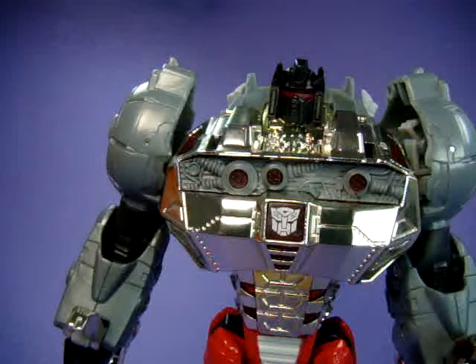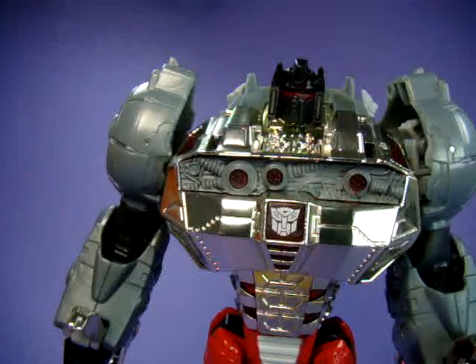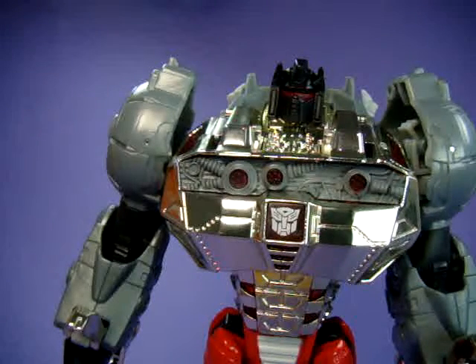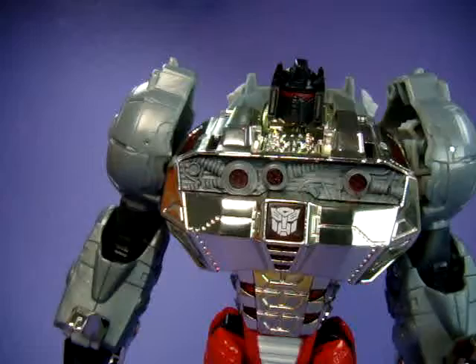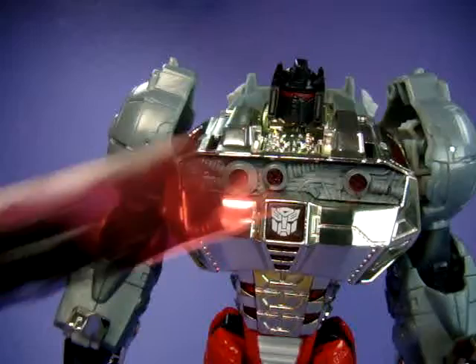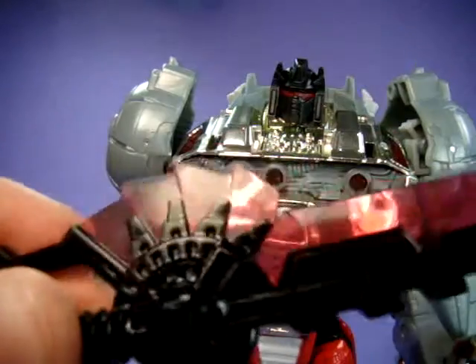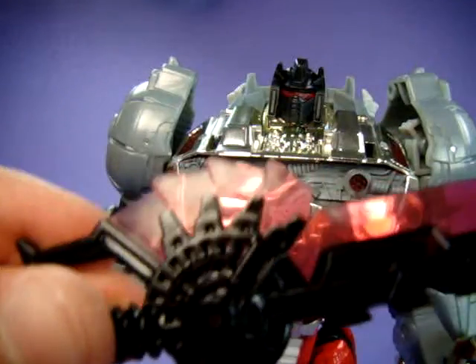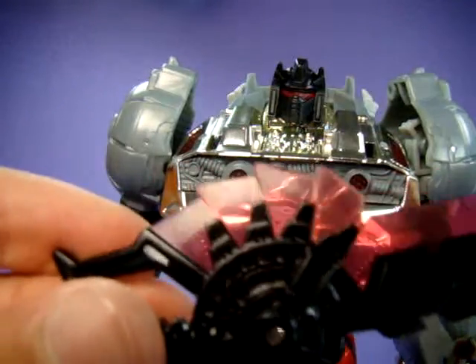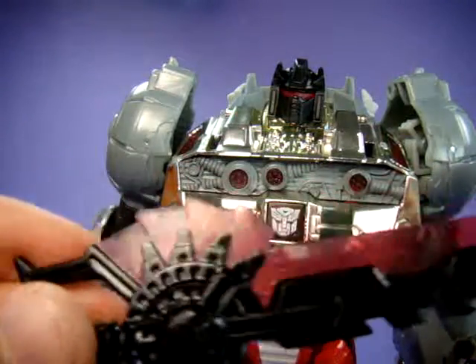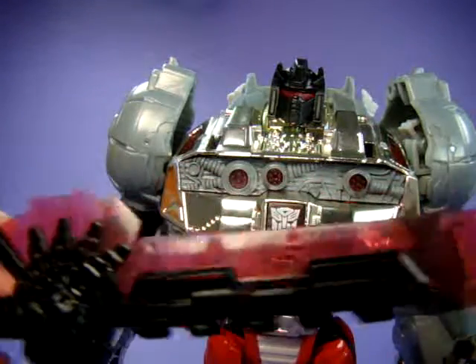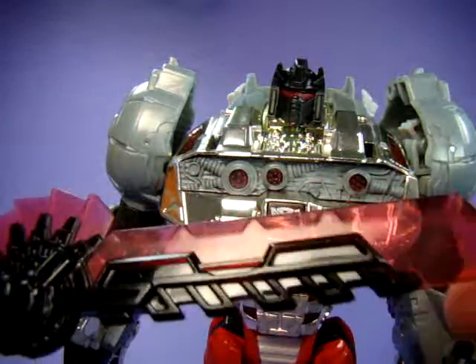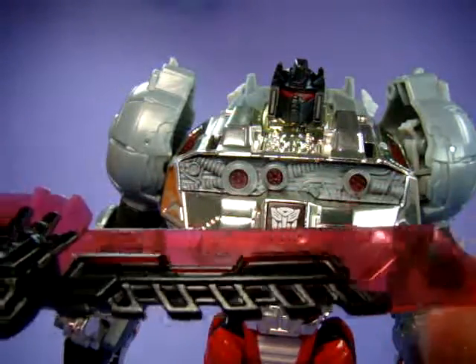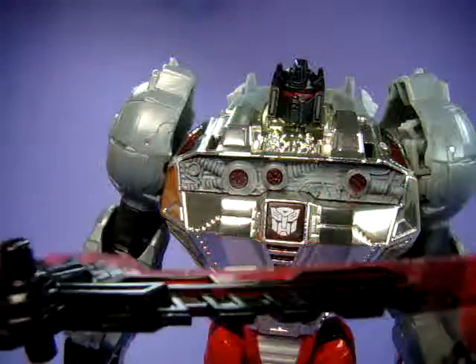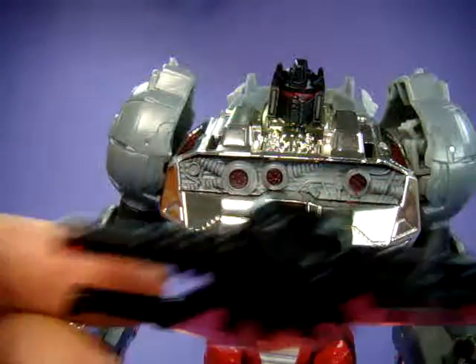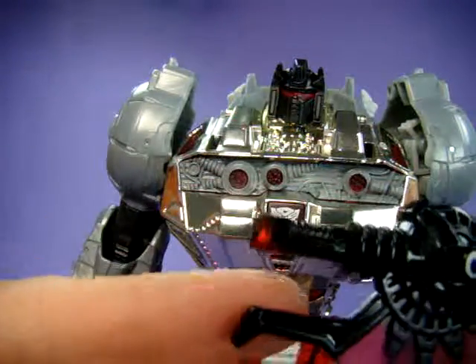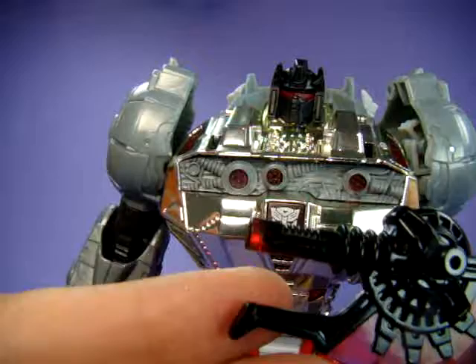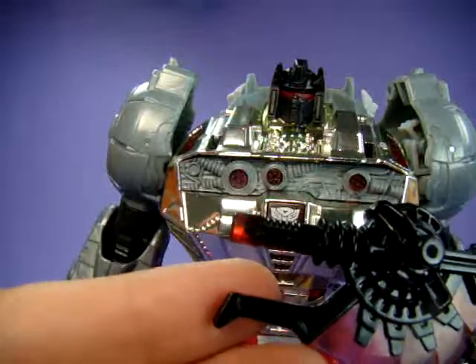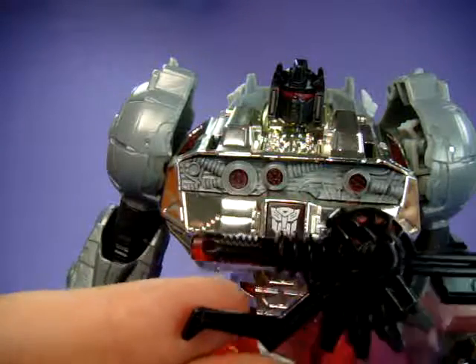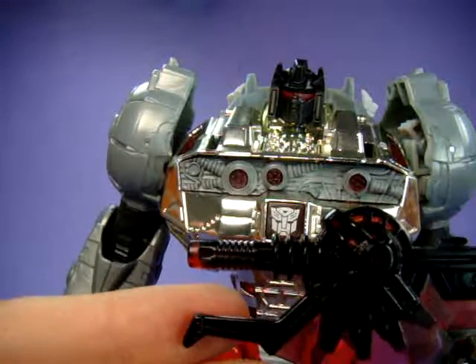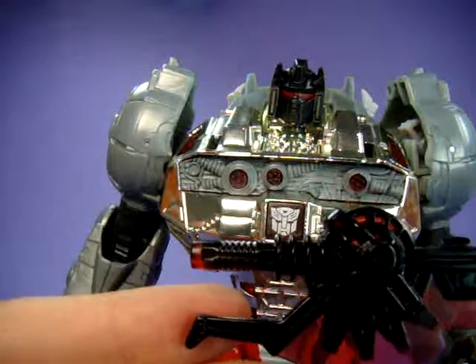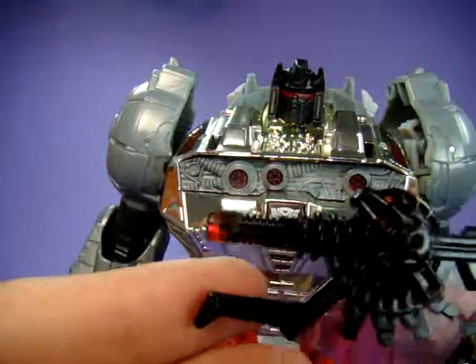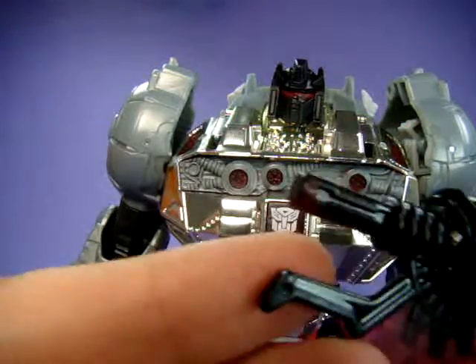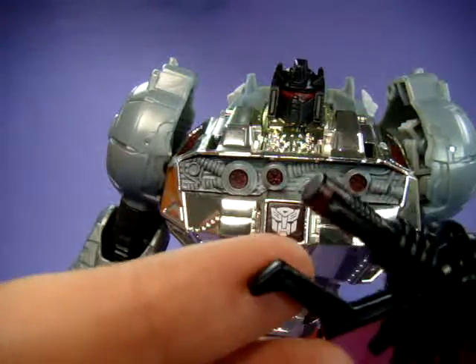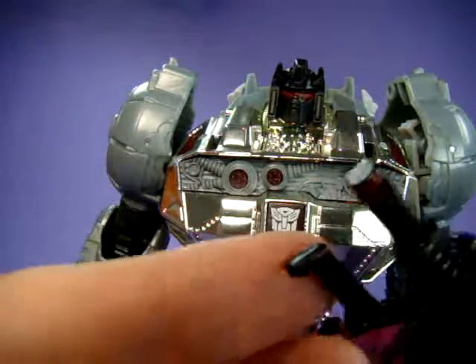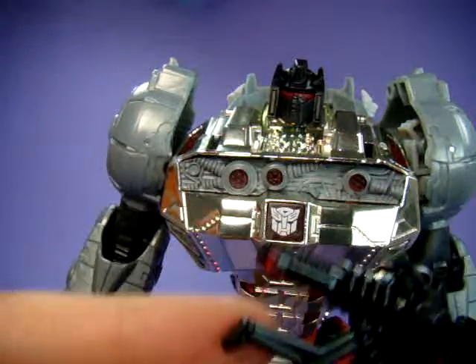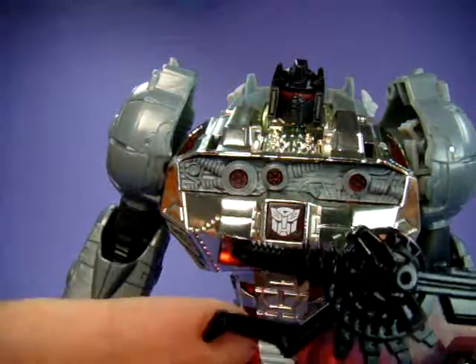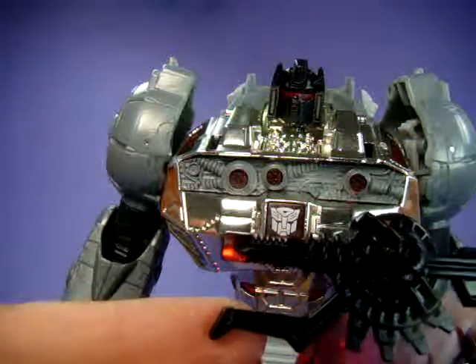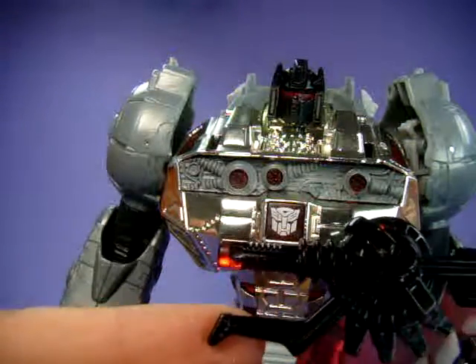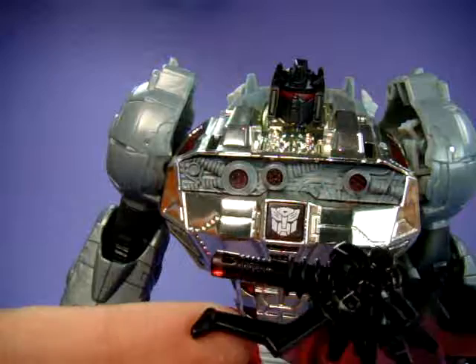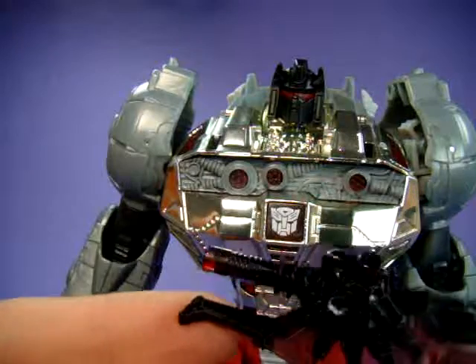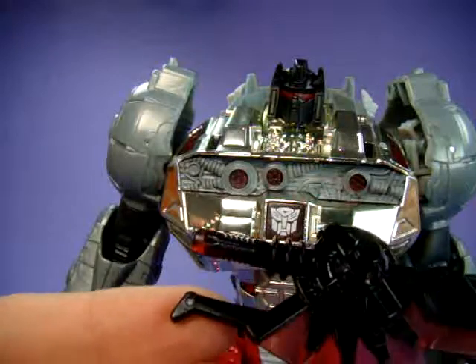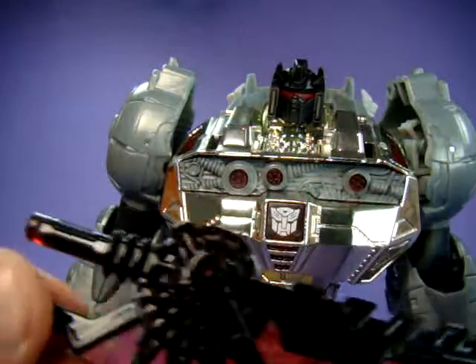Accessories: he has a sword, which is actually just a clear sword with black paint, and the black paint is already coming off. Just a warning - black paint does scrape off, unfortunately.